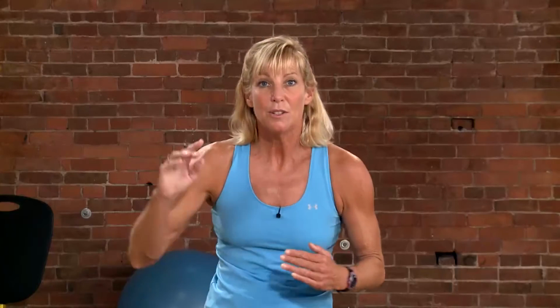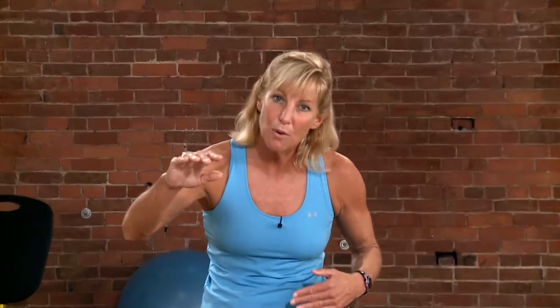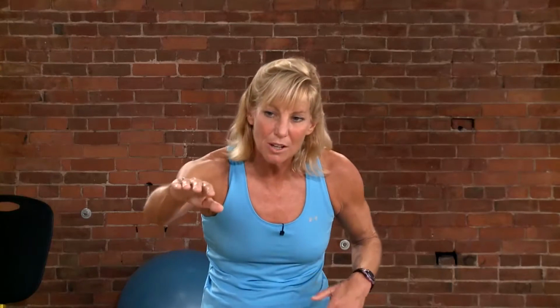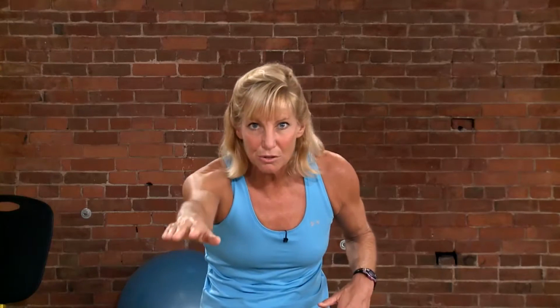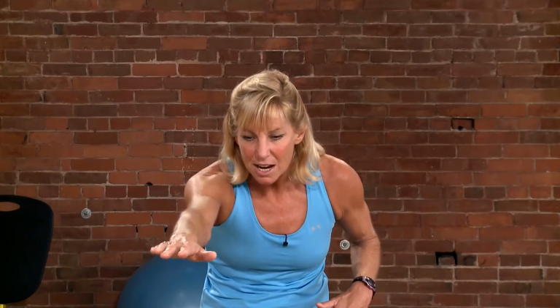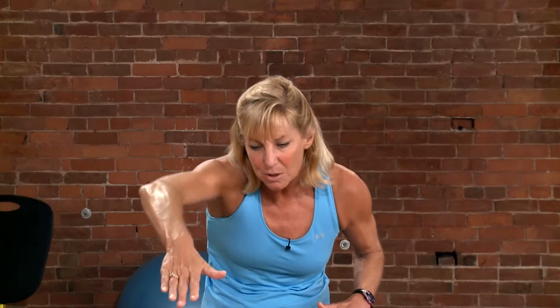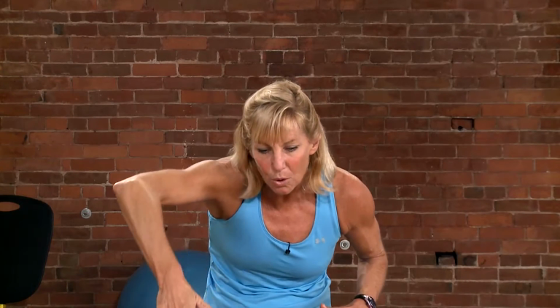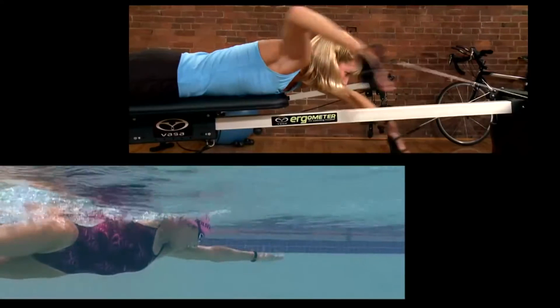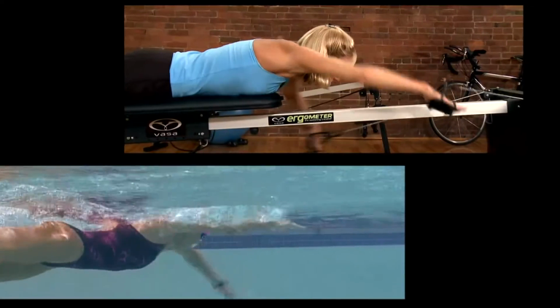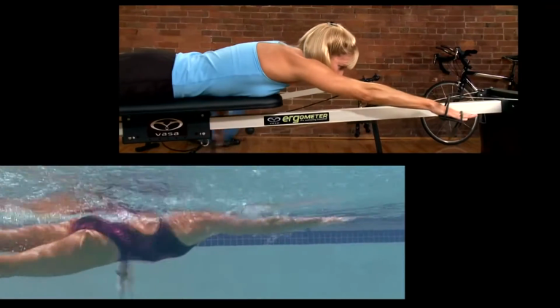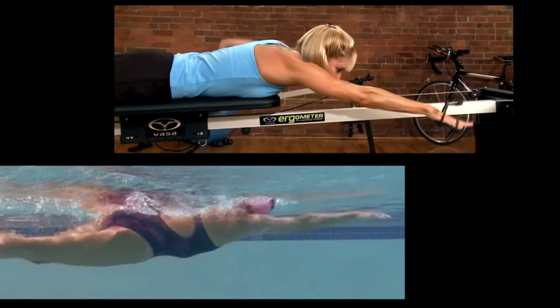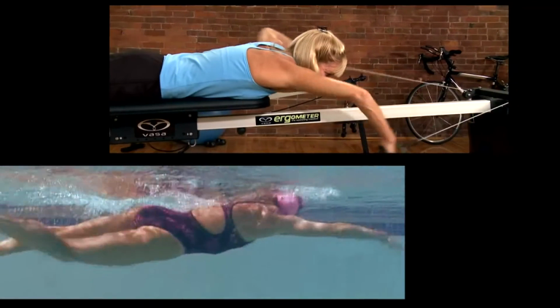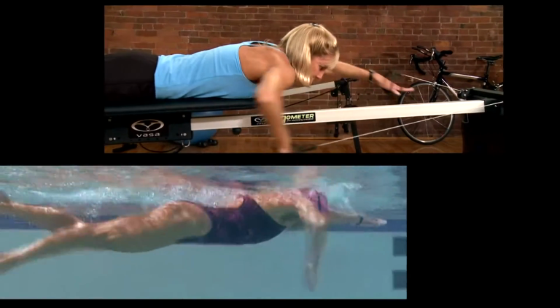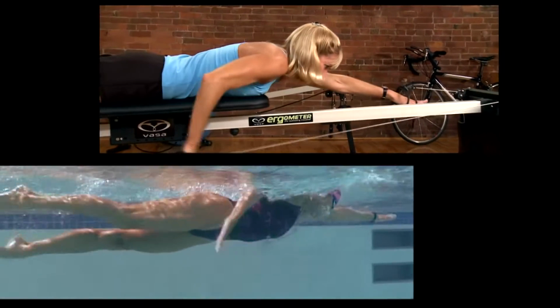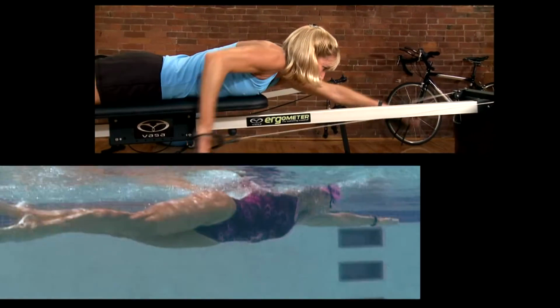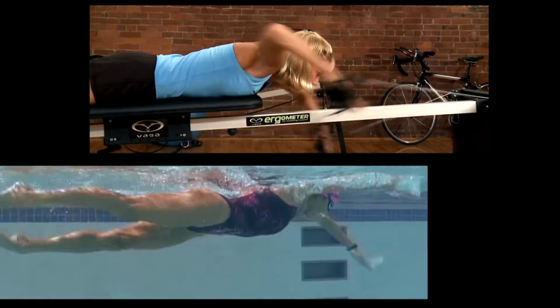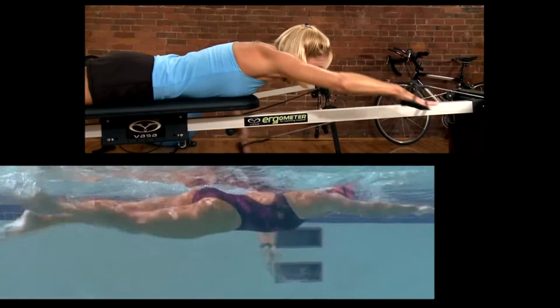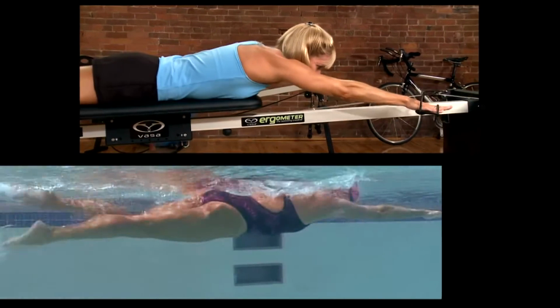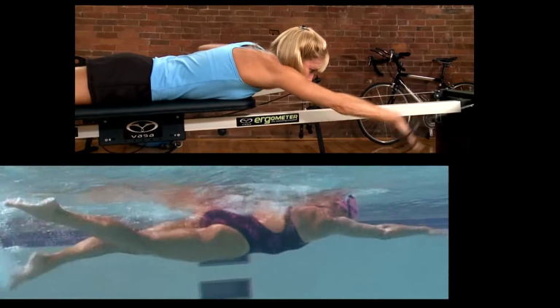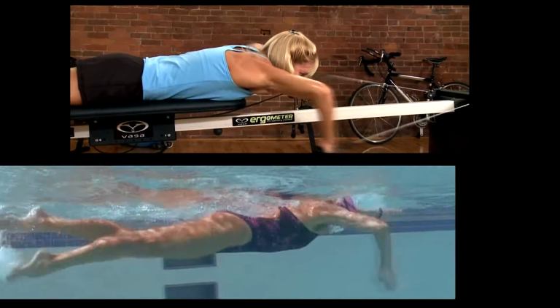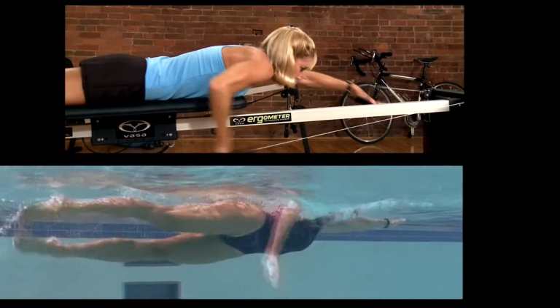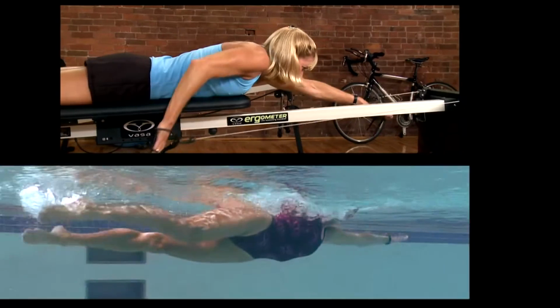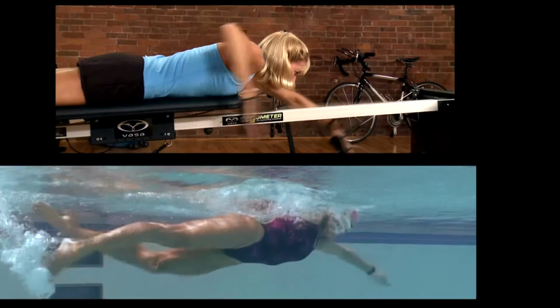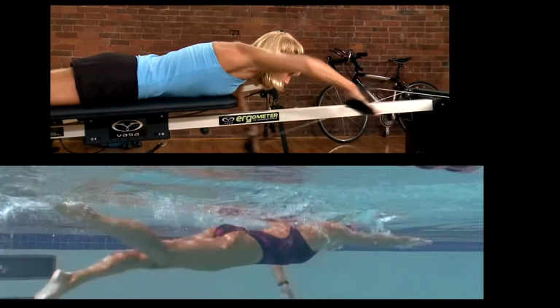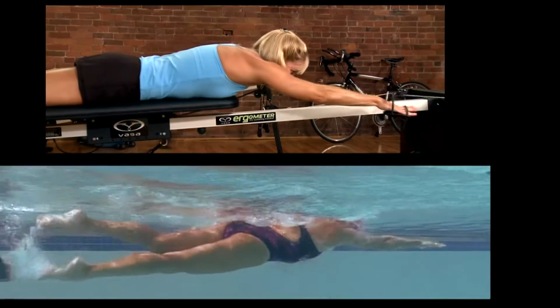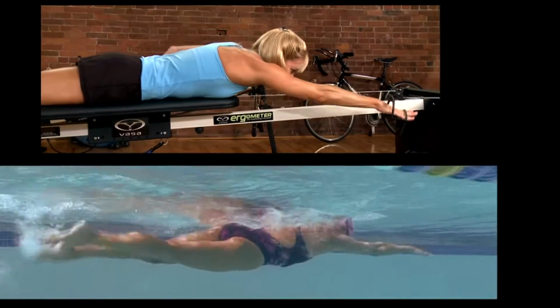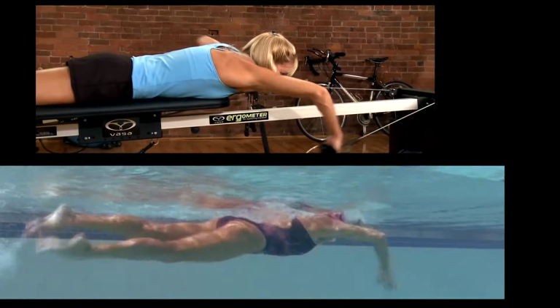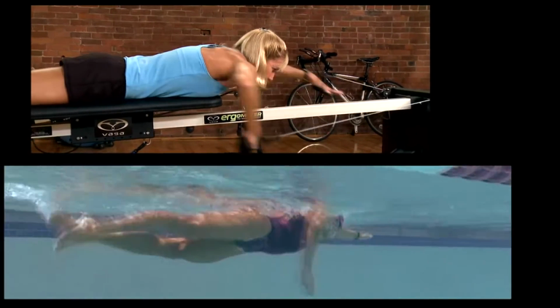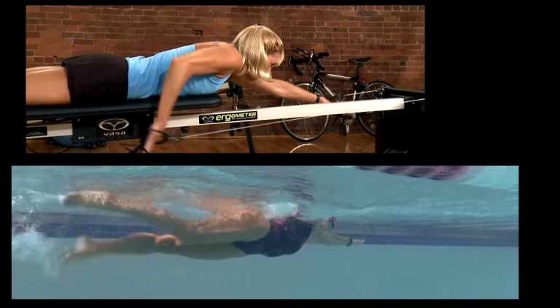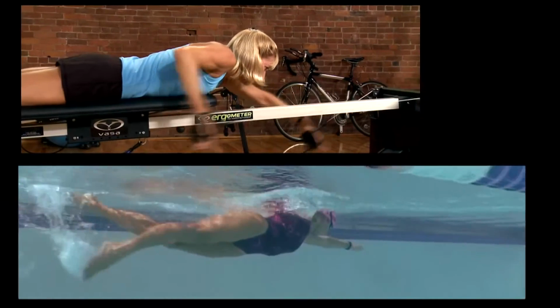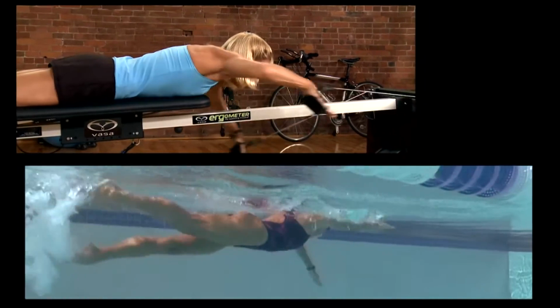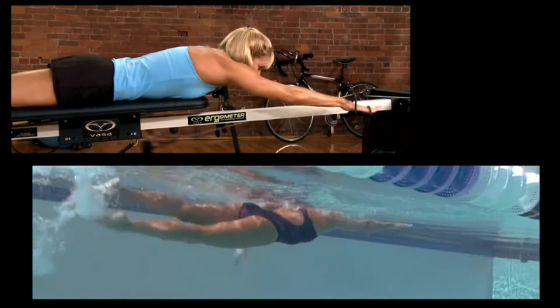Focusing on the stretch, catch, and pull when they're dry, warm, and on land is going to be great if you can get them to practice this on the ergometer and then put them into the pool to see if they can translate that into the water.